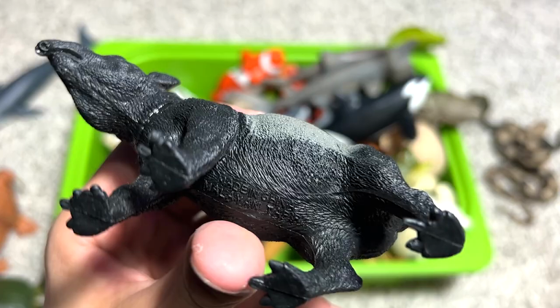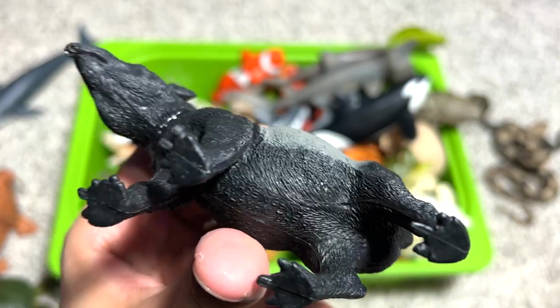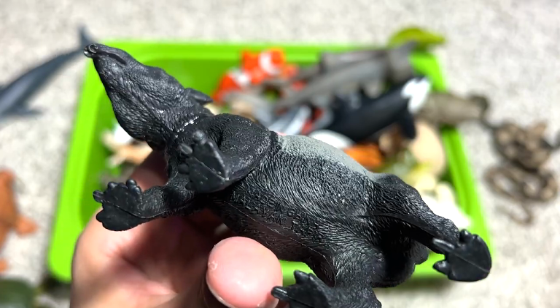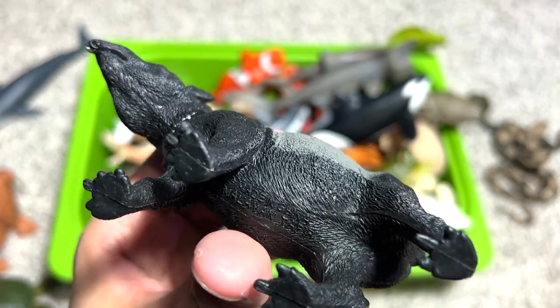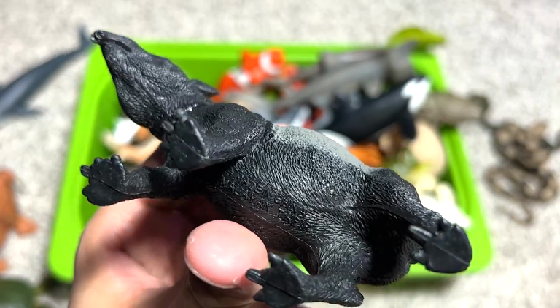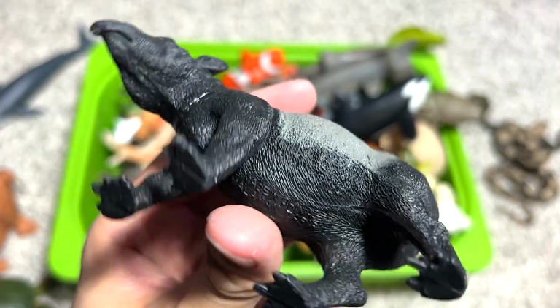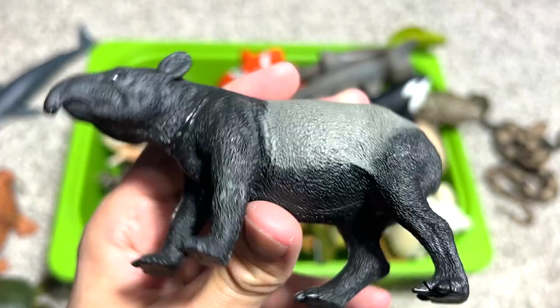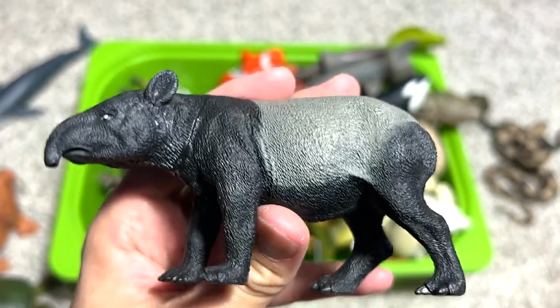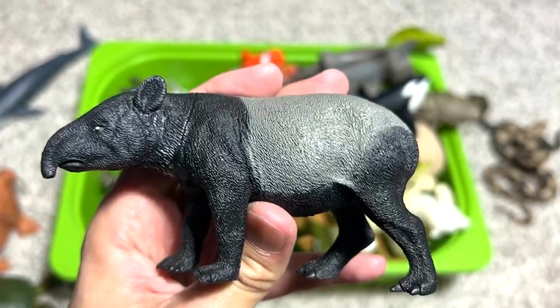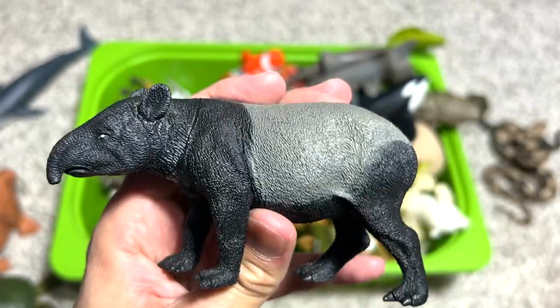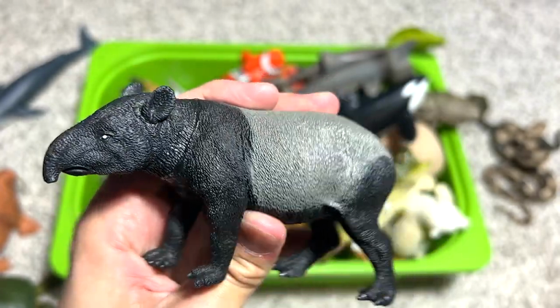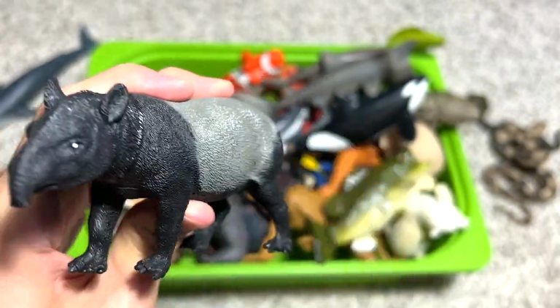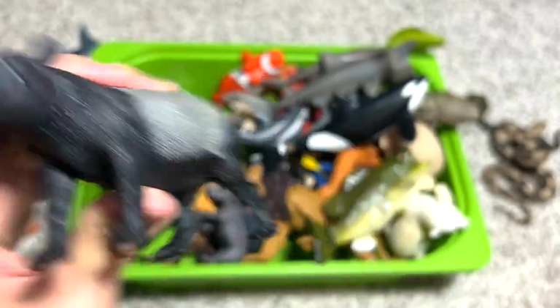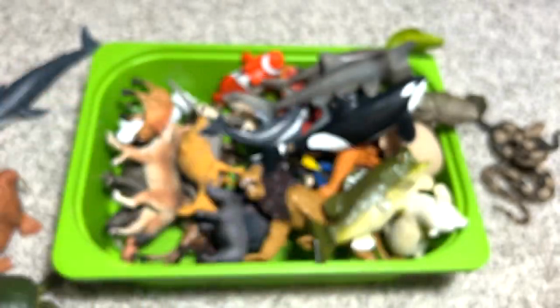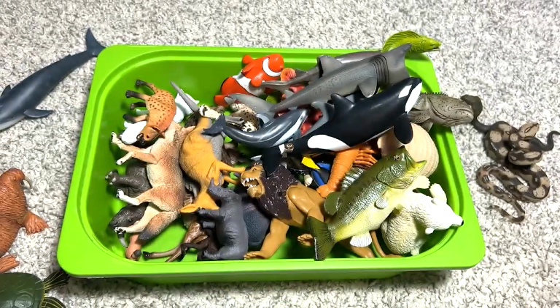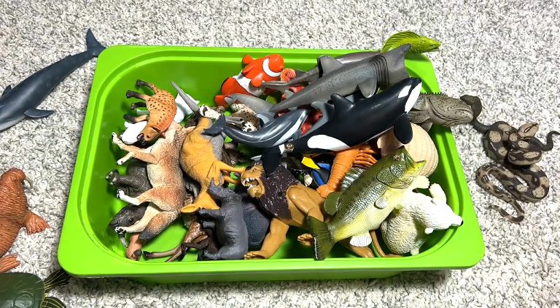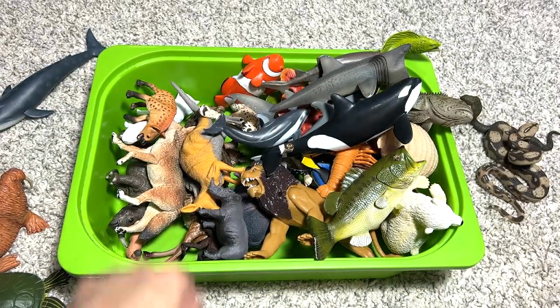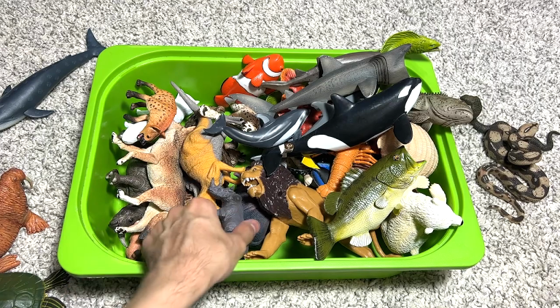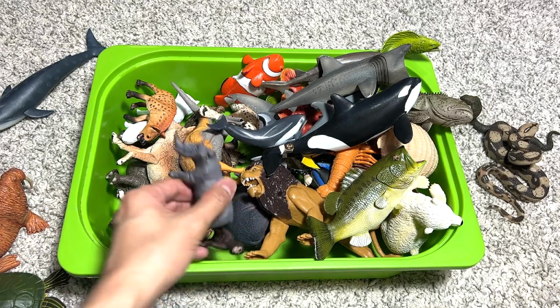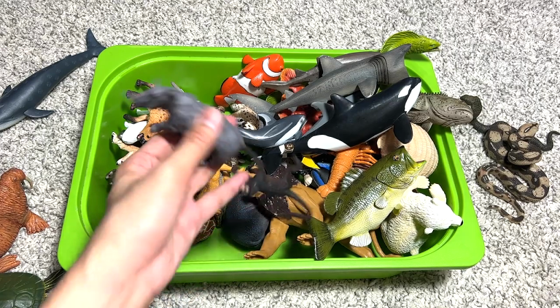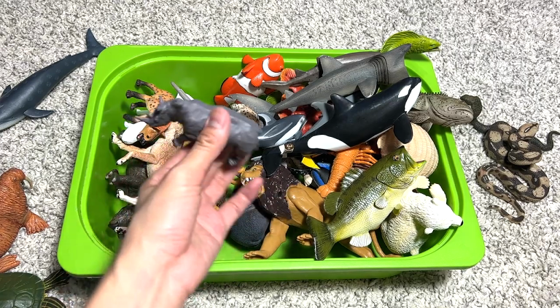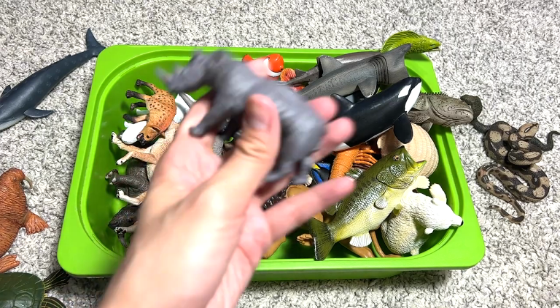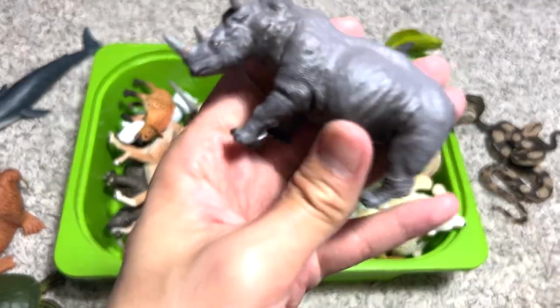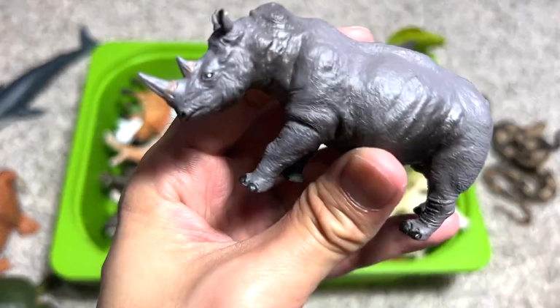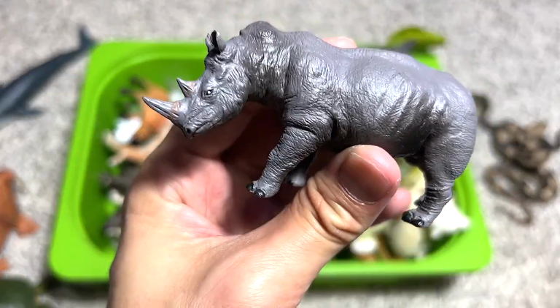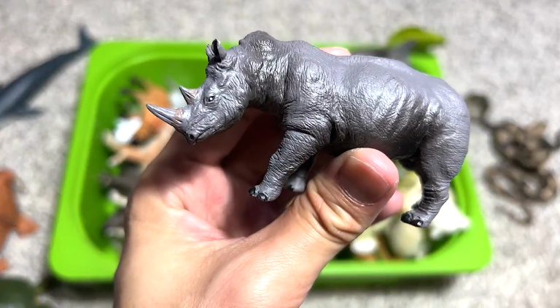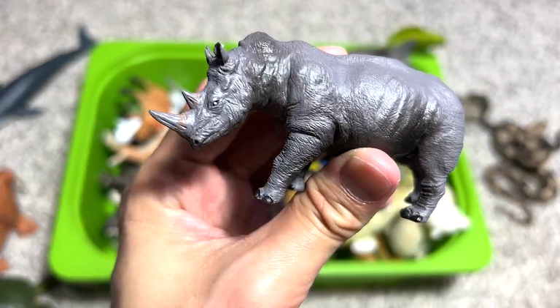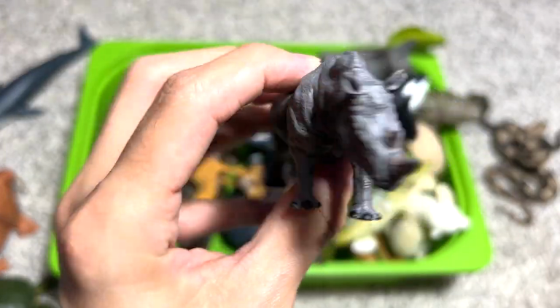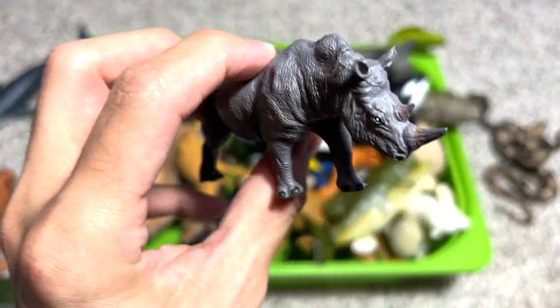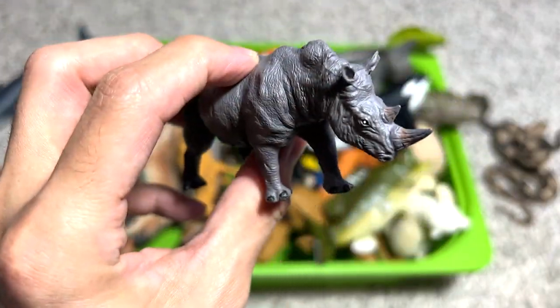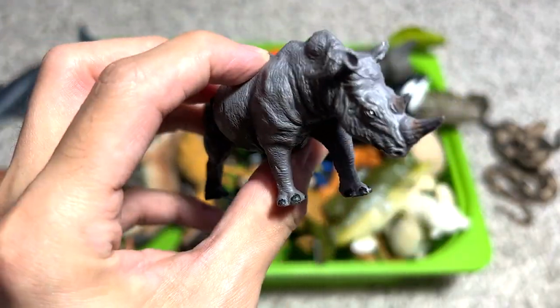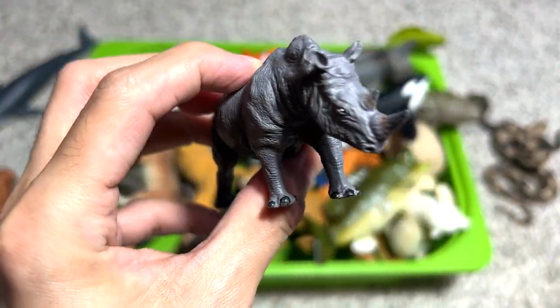And we have an African animal — the rhinoceros.